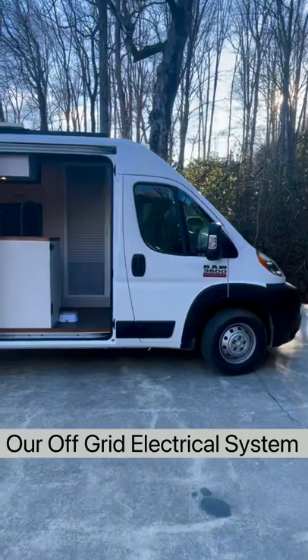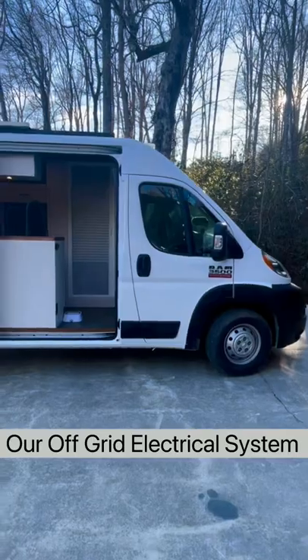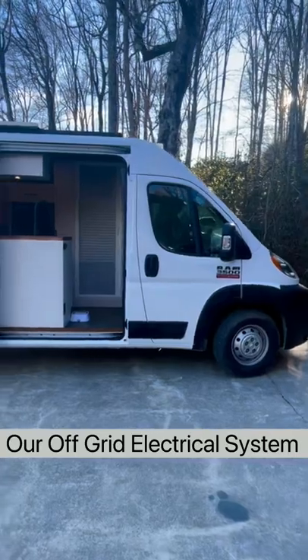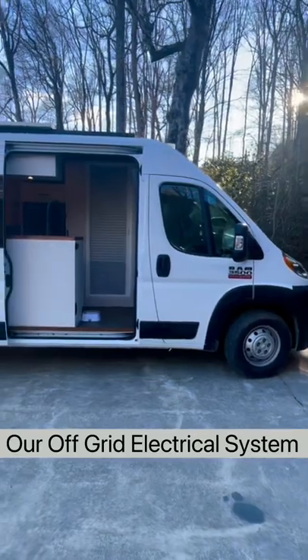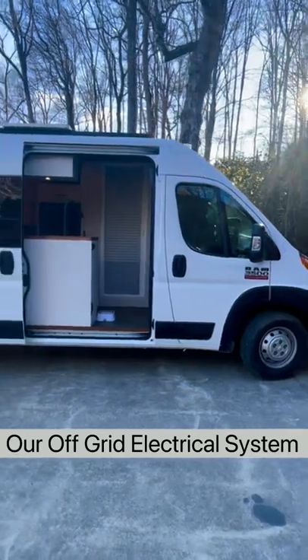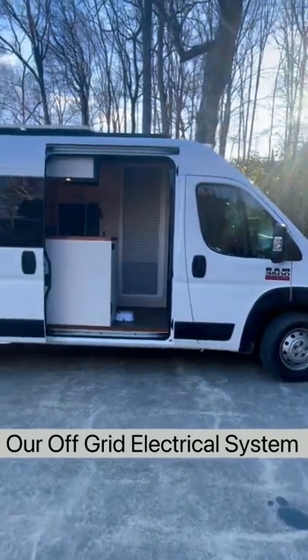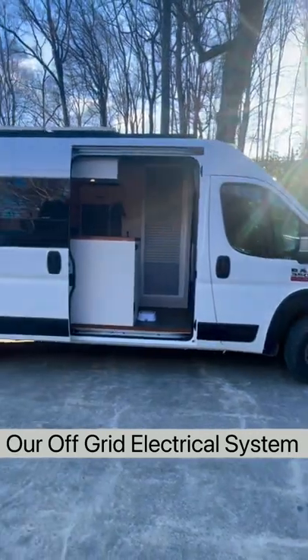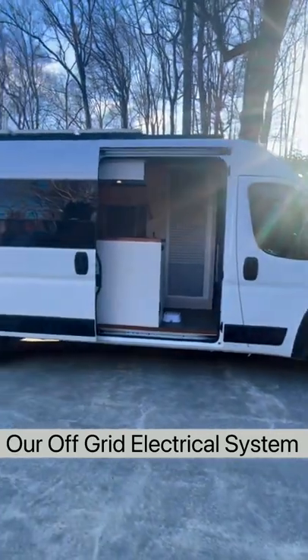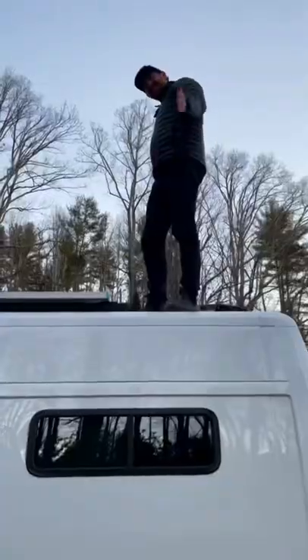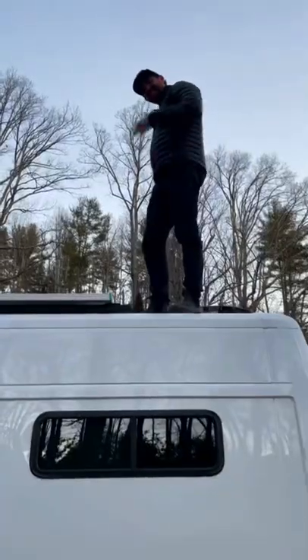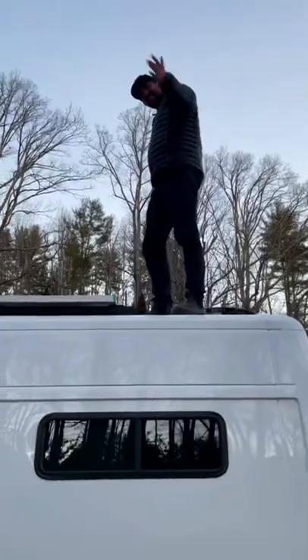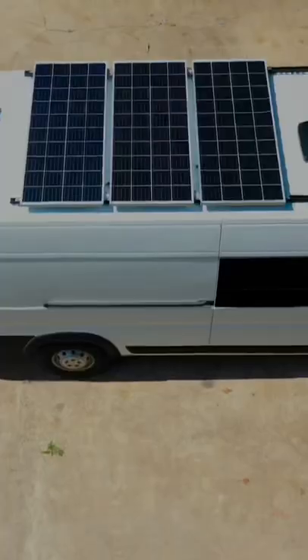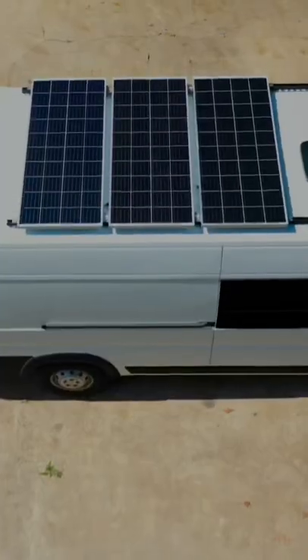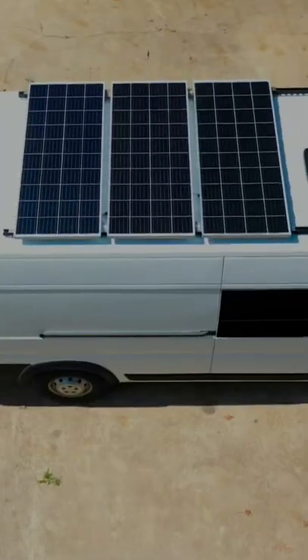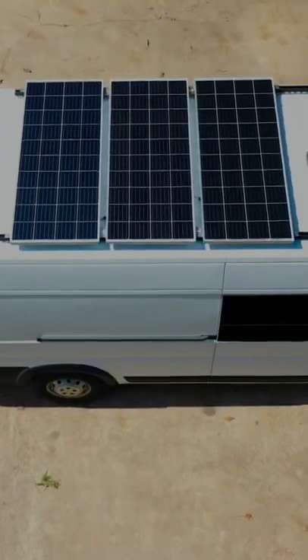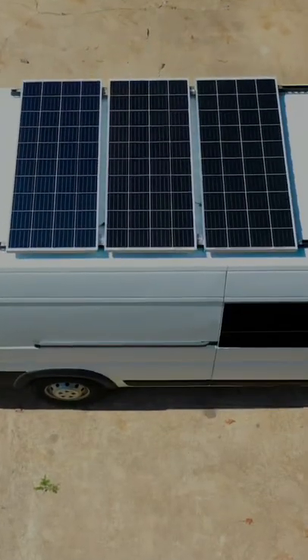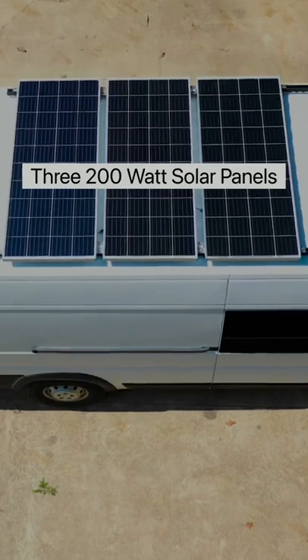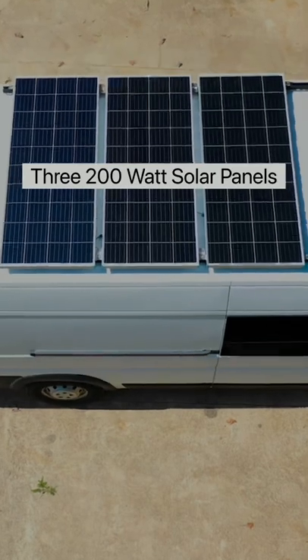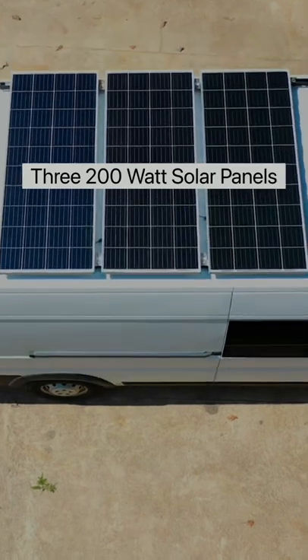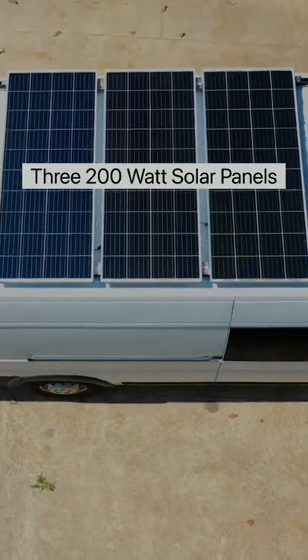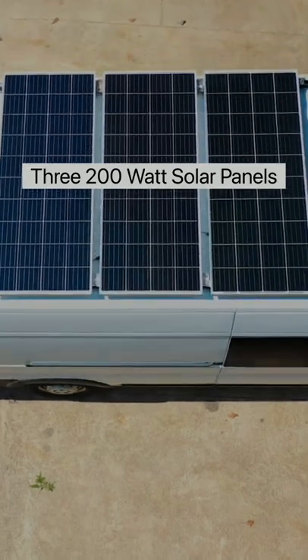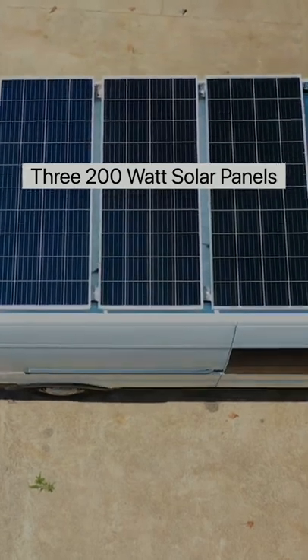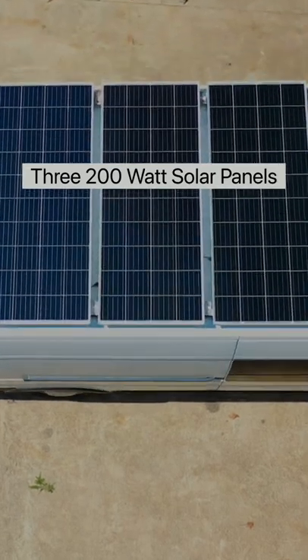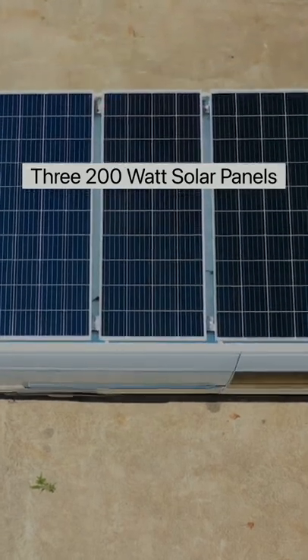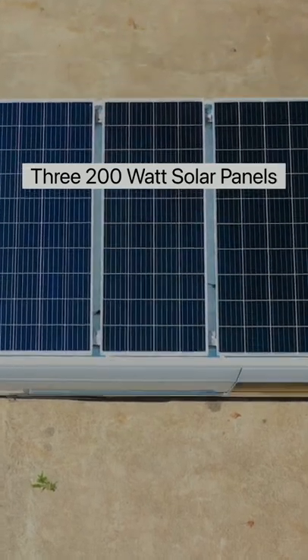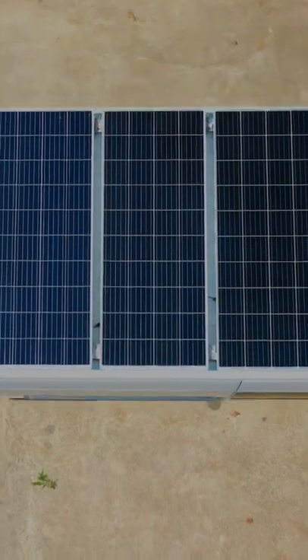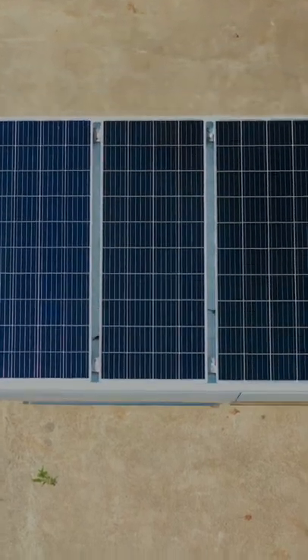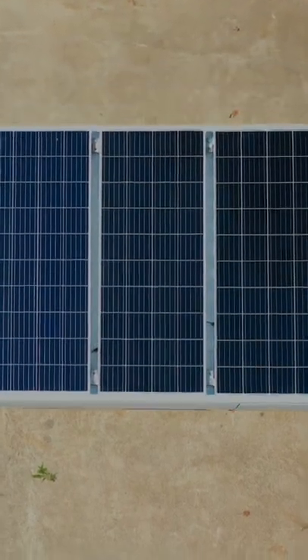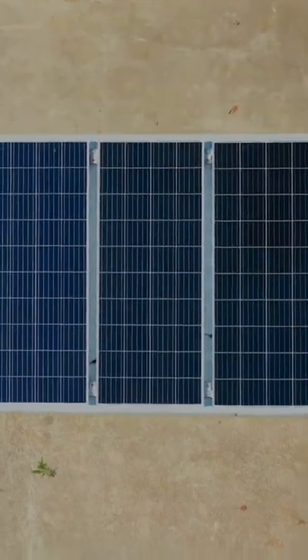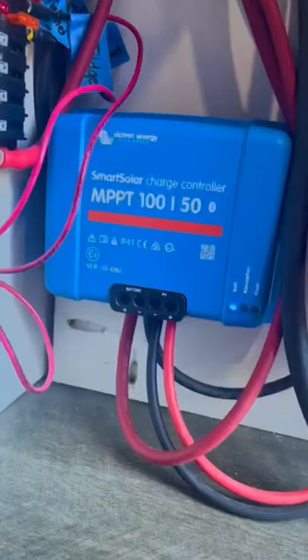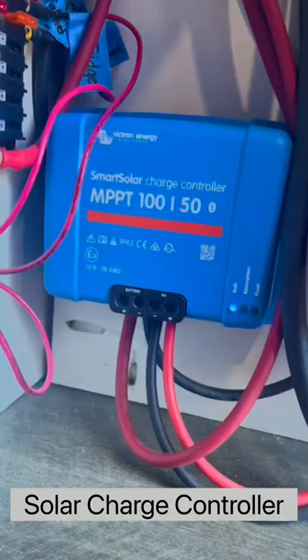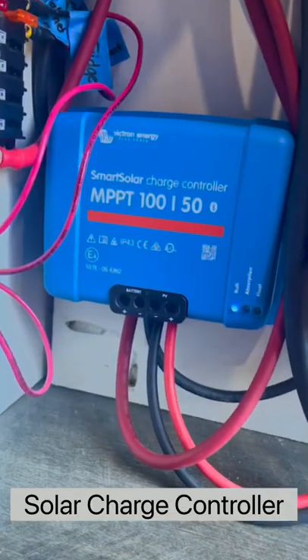Come check out our off-grid electrical system in our van. Let's head up to the roof. Up here we have three 200-watt solar panels which capture energy from the sun and charge our battery bank through the solar charge controller.